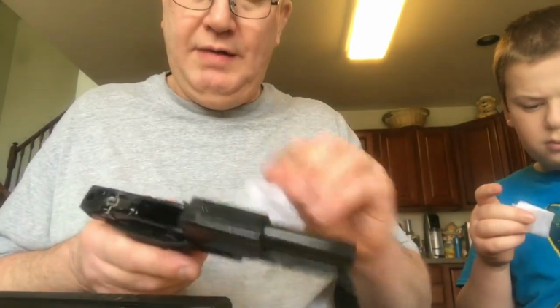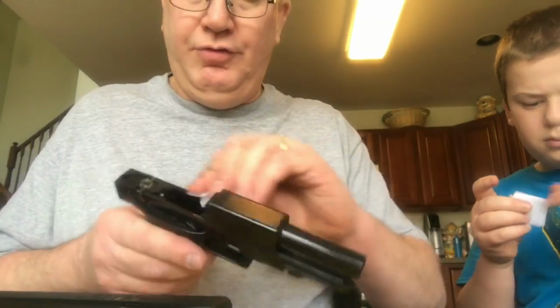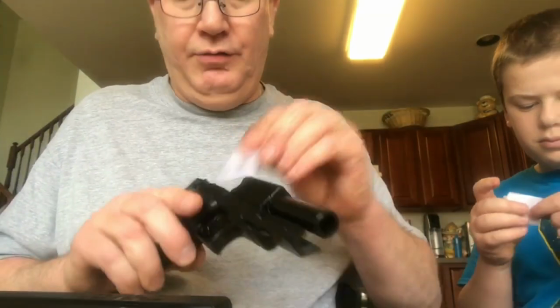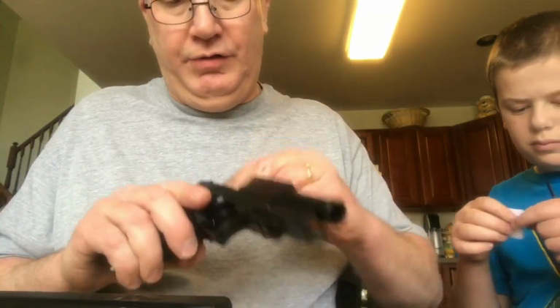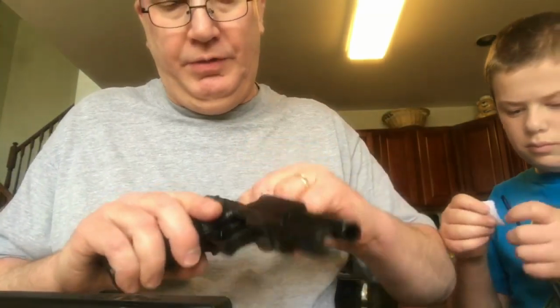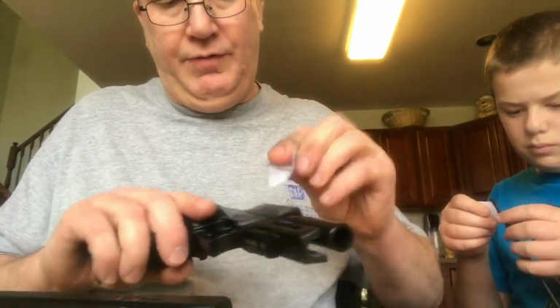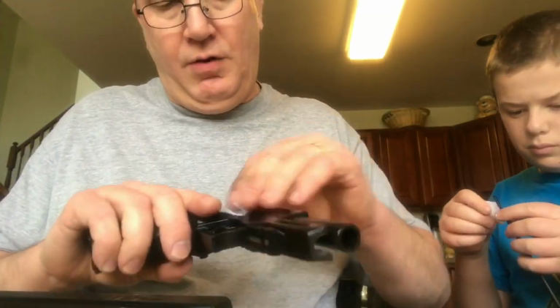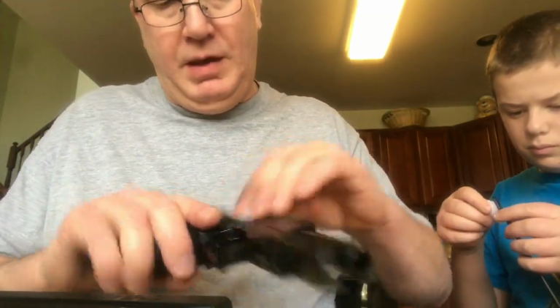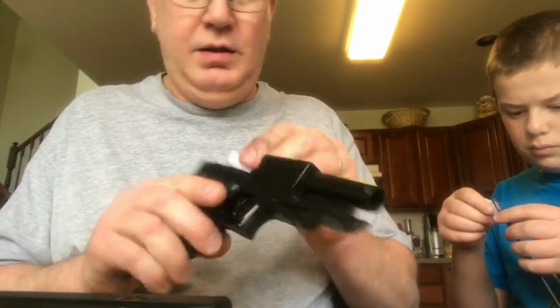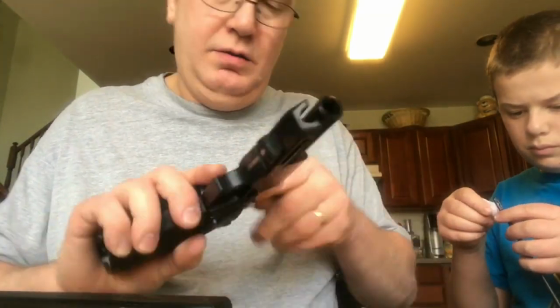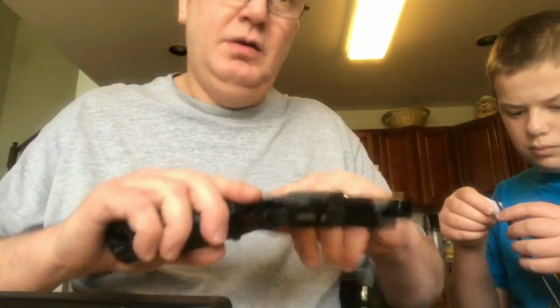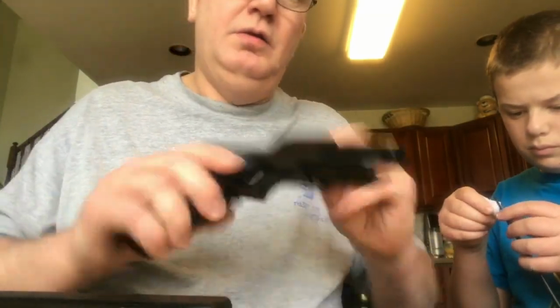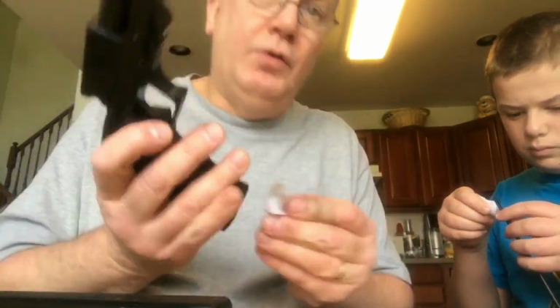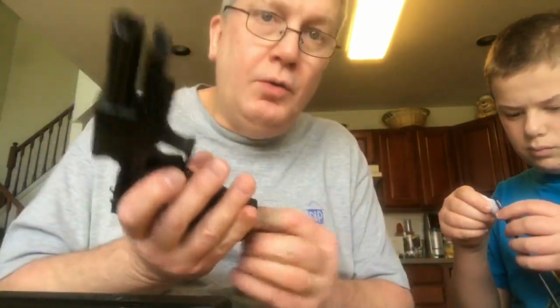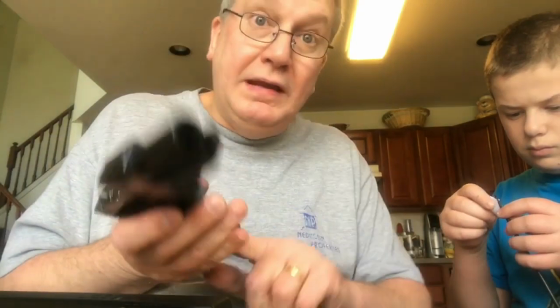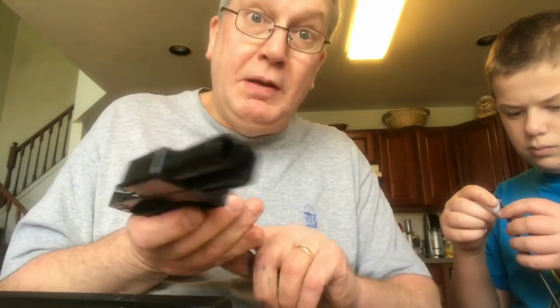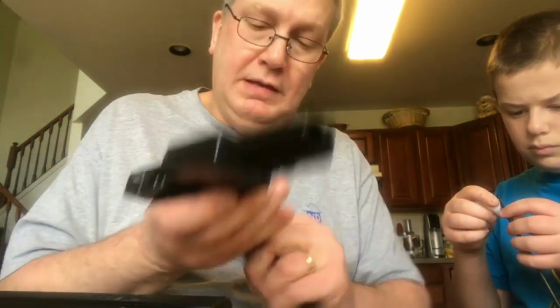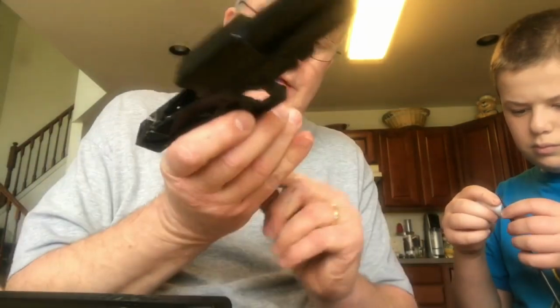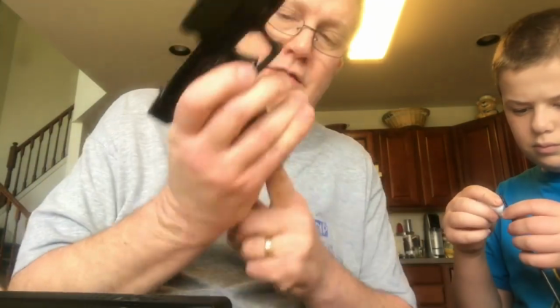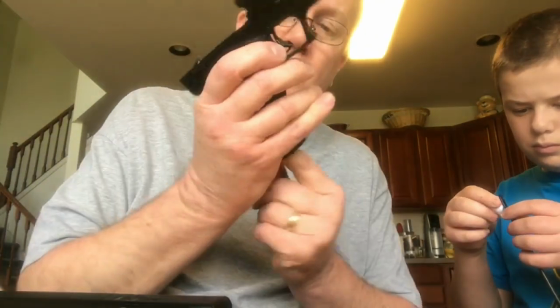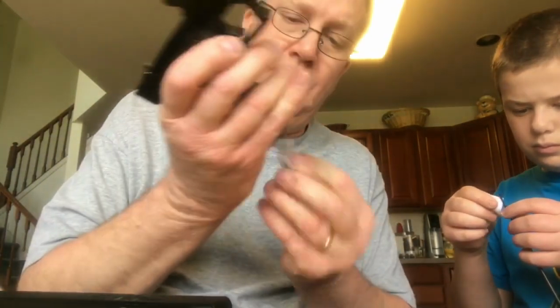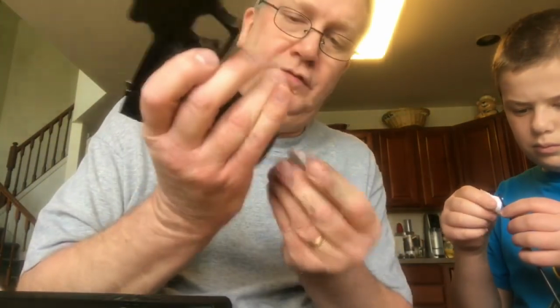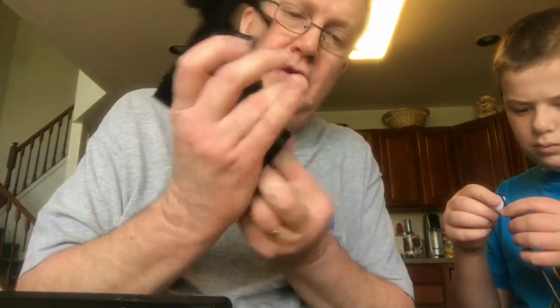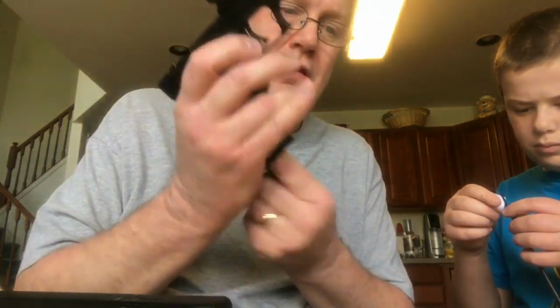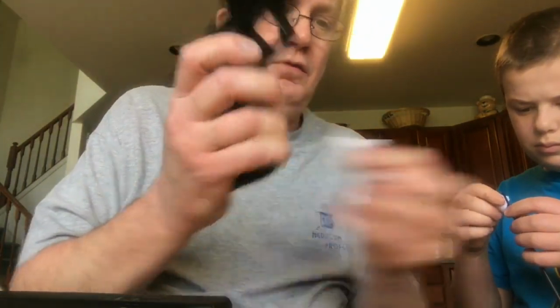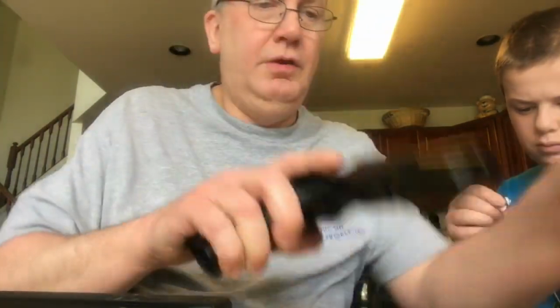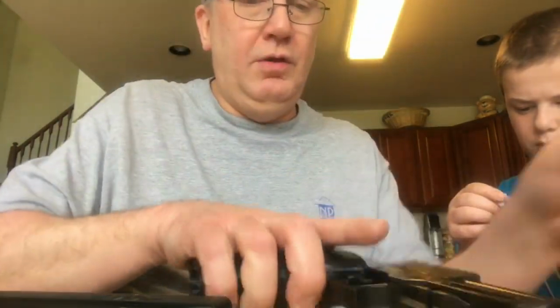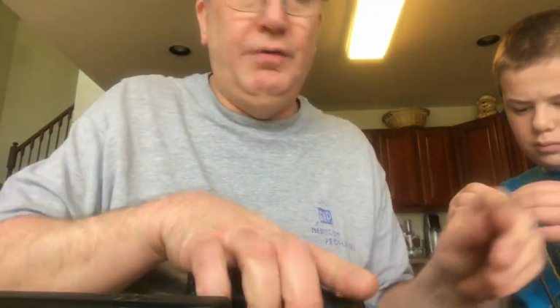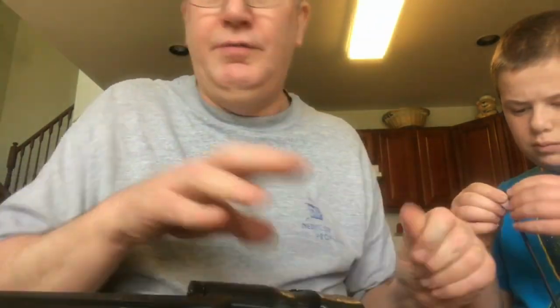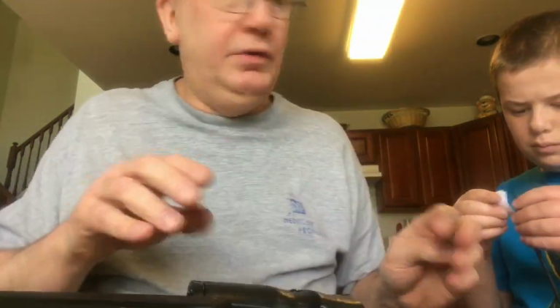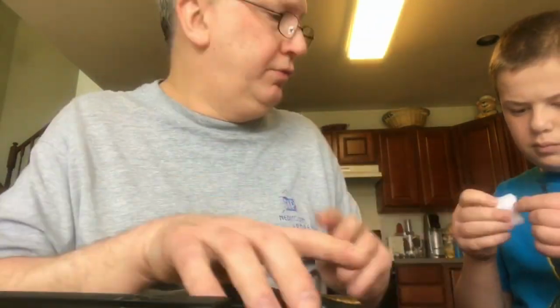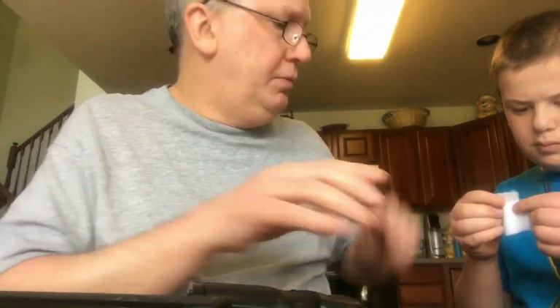I haven't tried to reassemble this firearm yet, so it'll be an experience for all of us — because I hear they are very difficult to assemble.